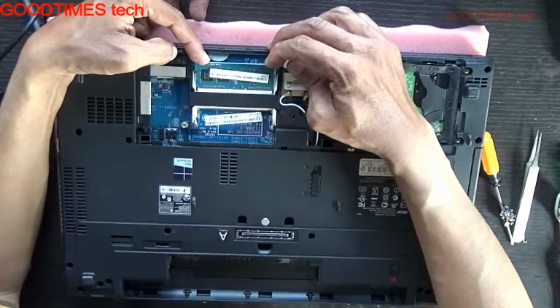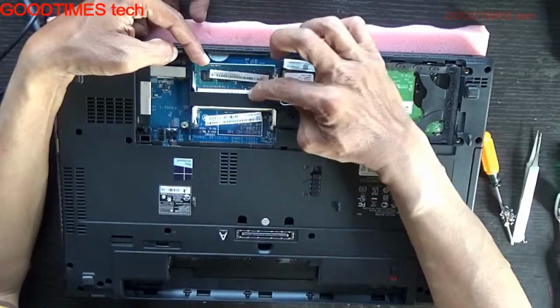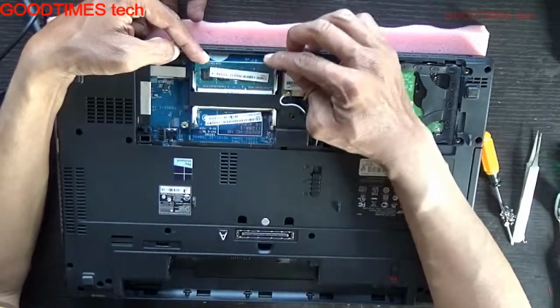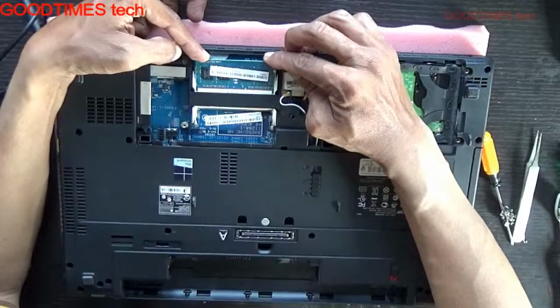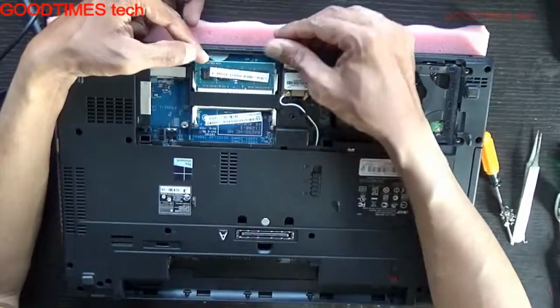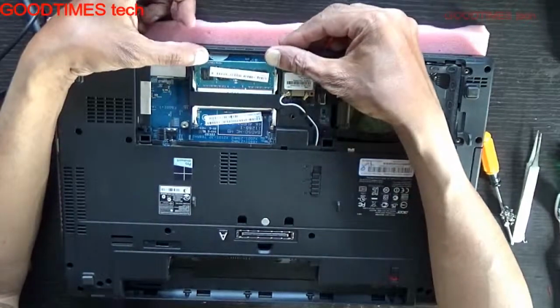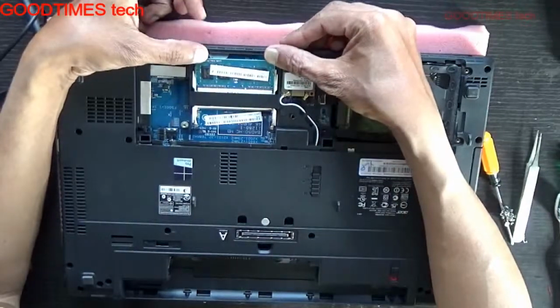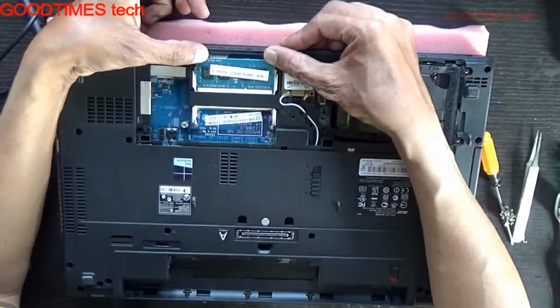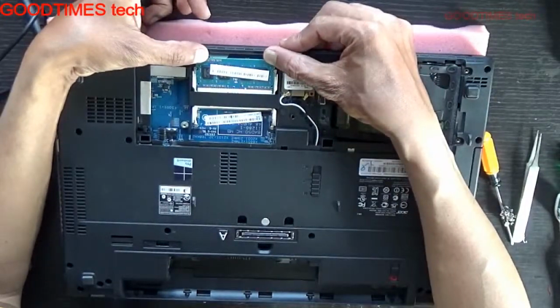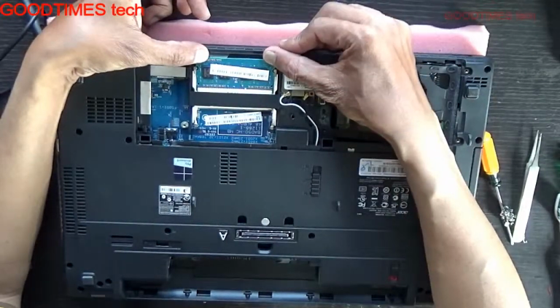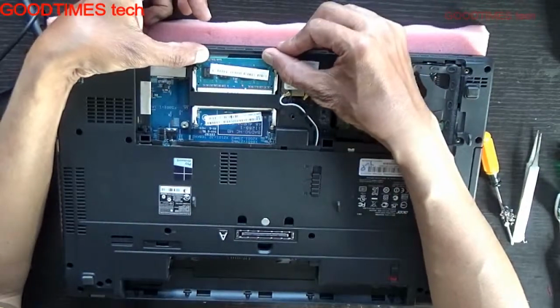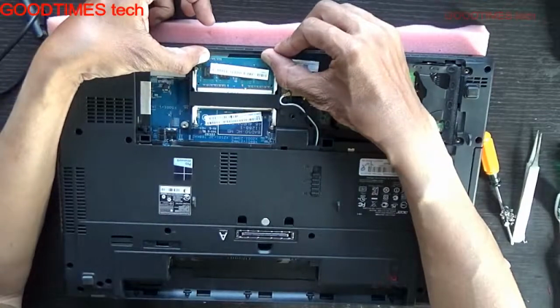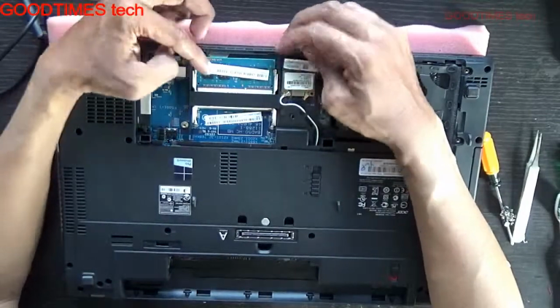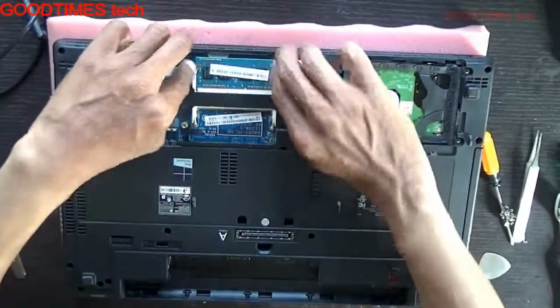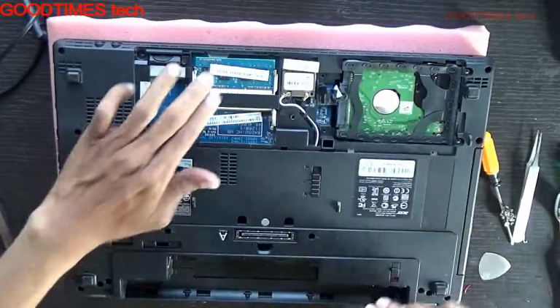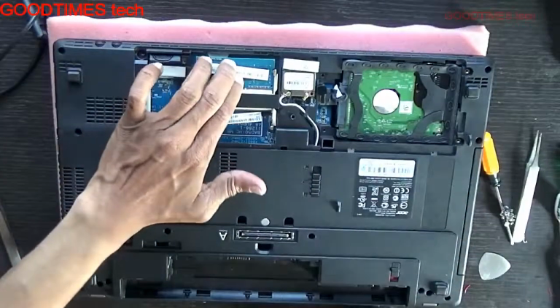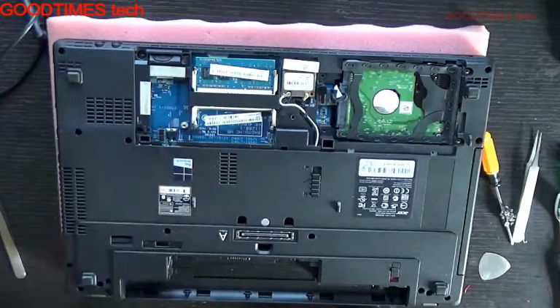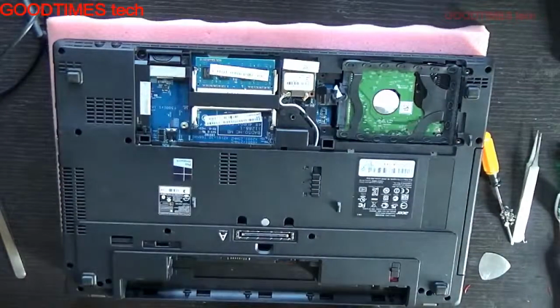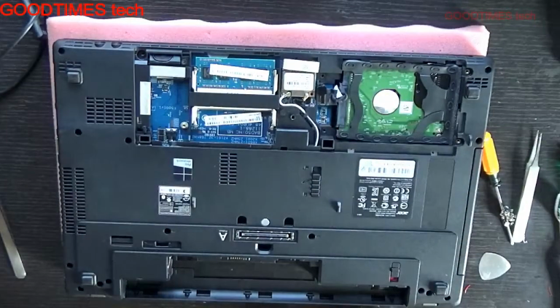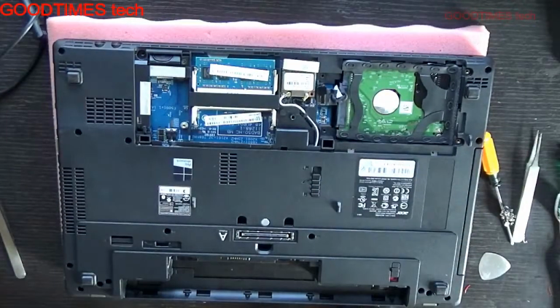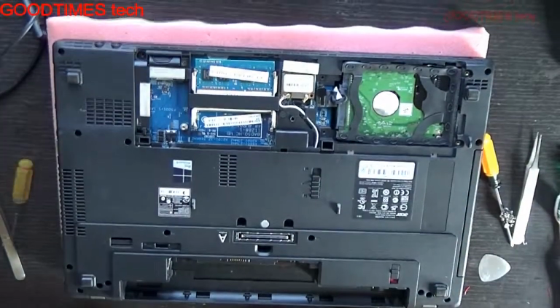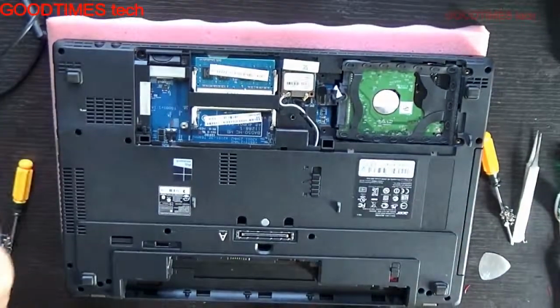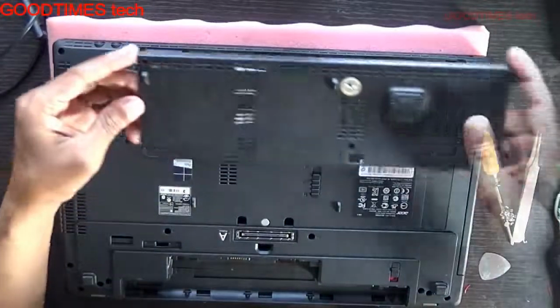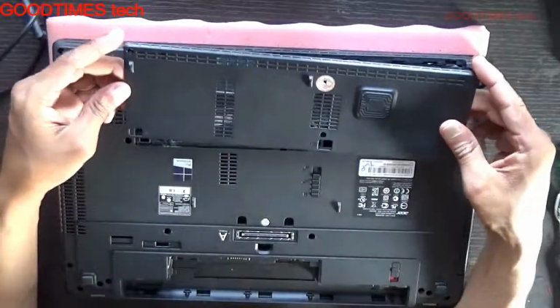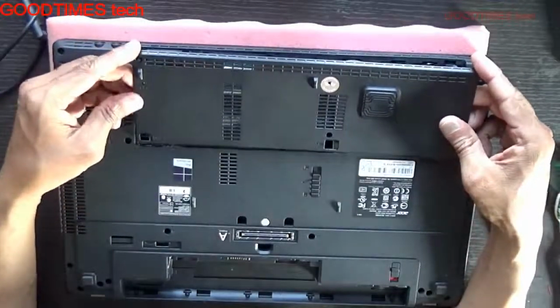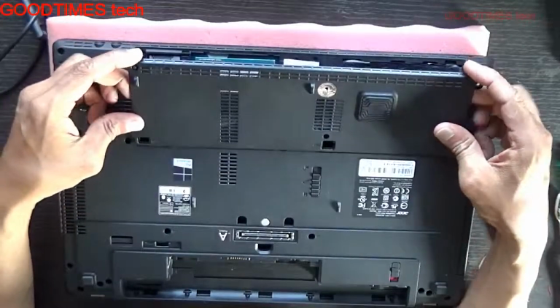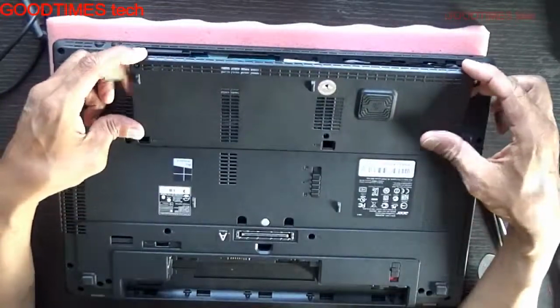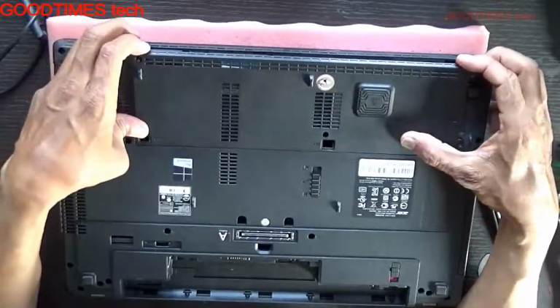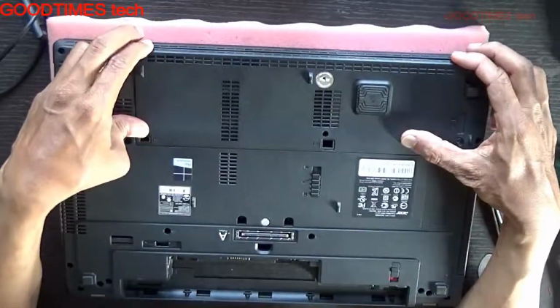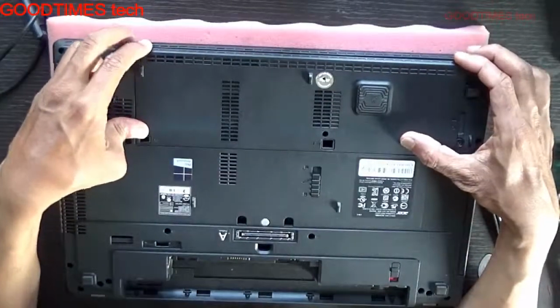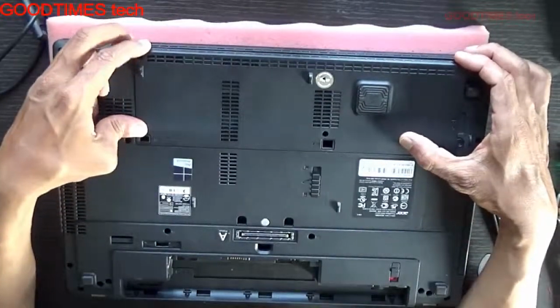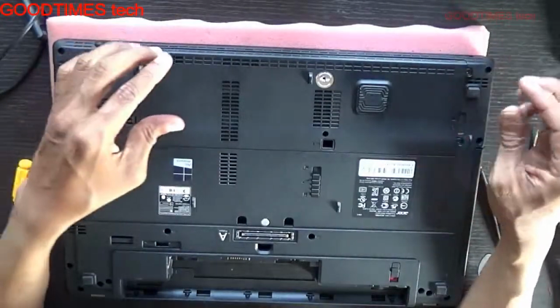Push it all the way in and then push it down to lock it. It is locked now. After locking, we proceed to reassembly.